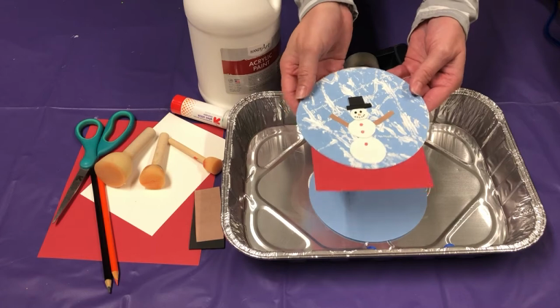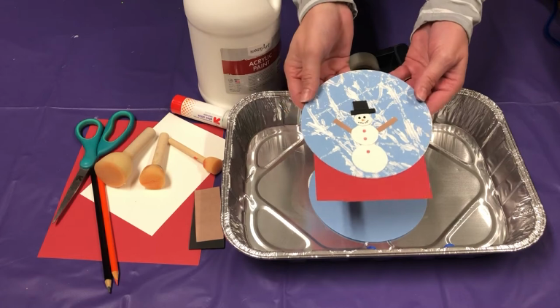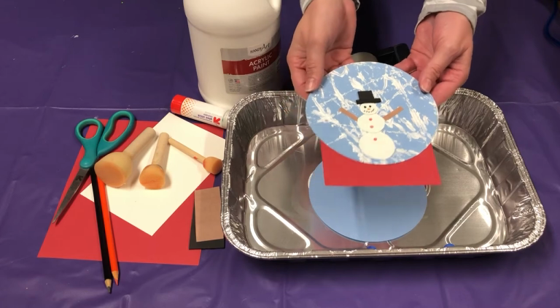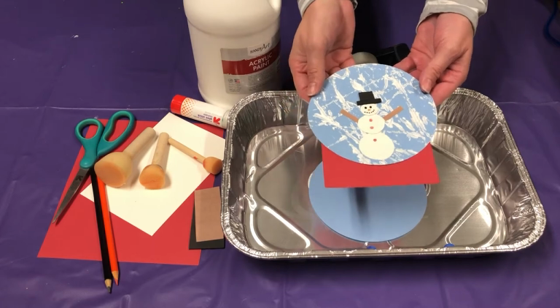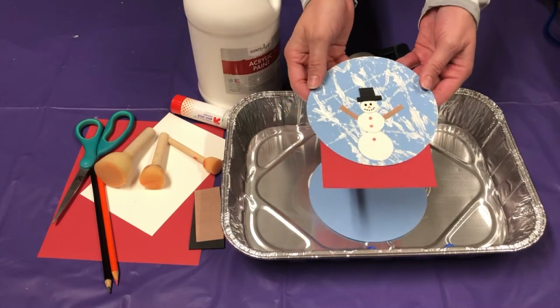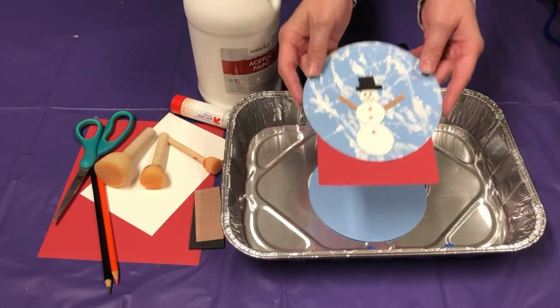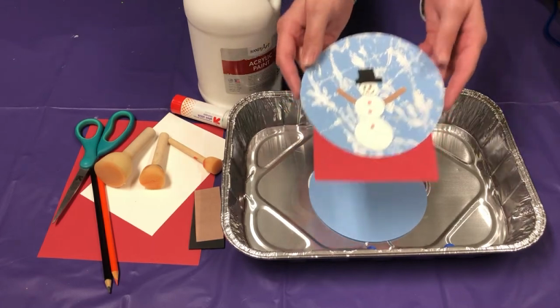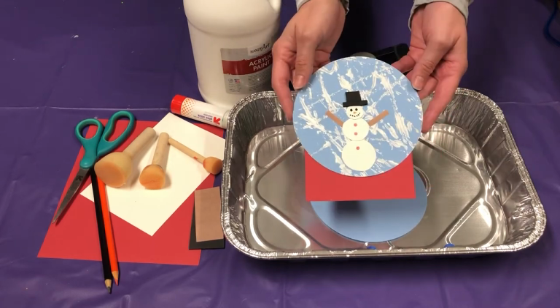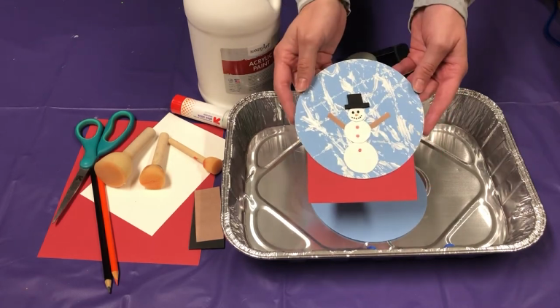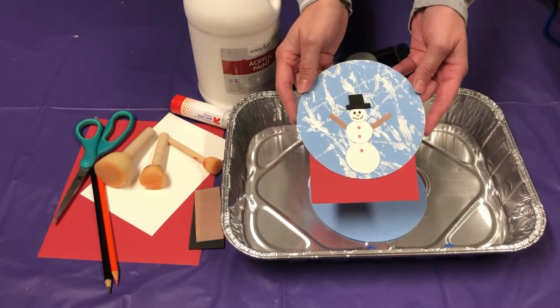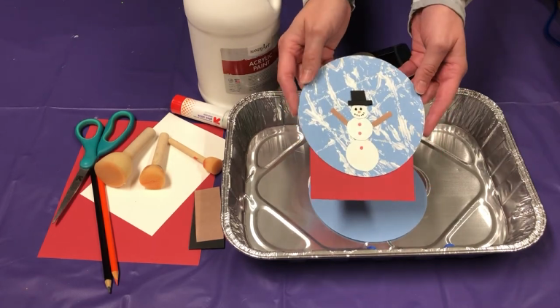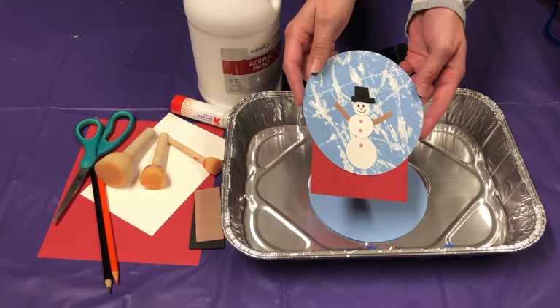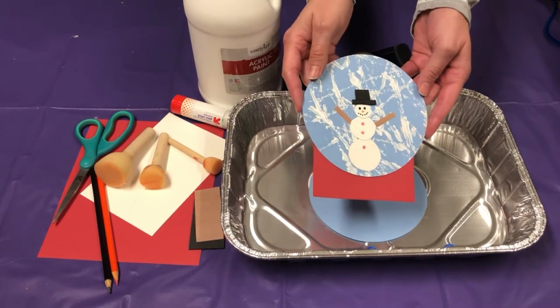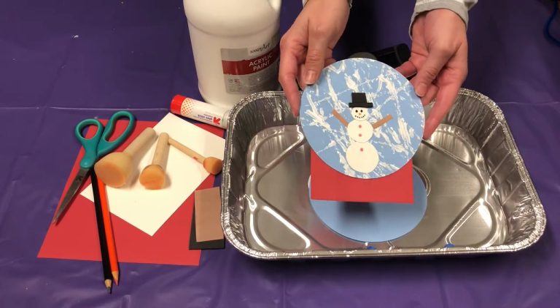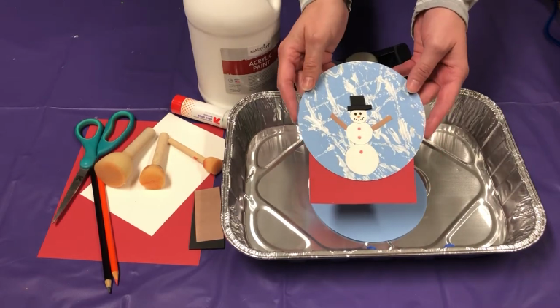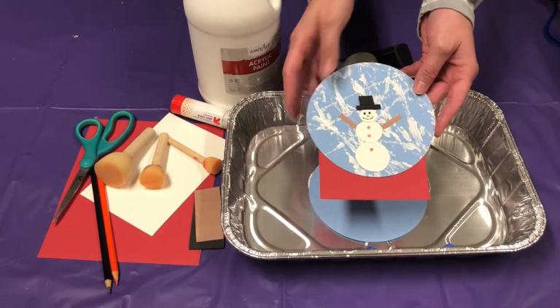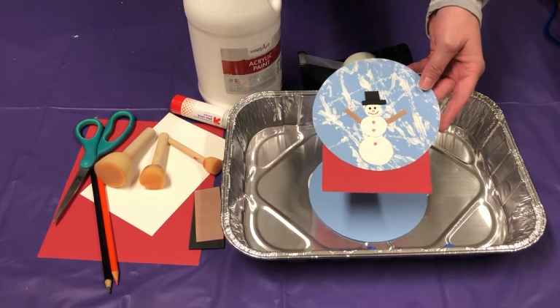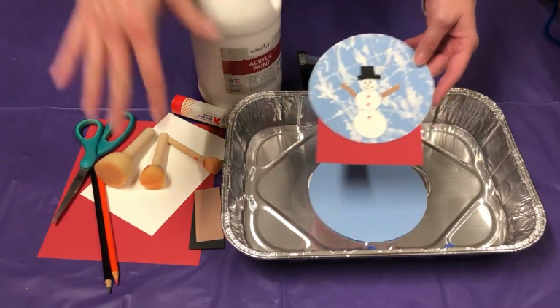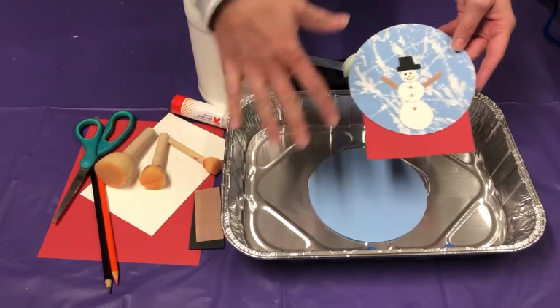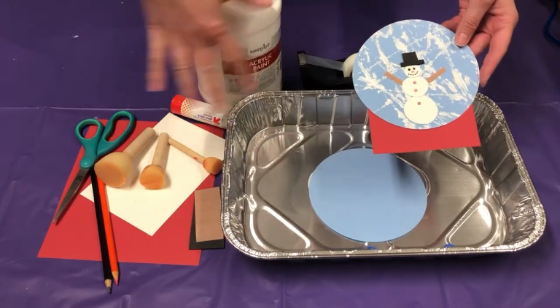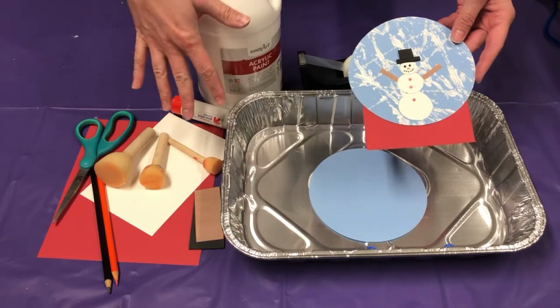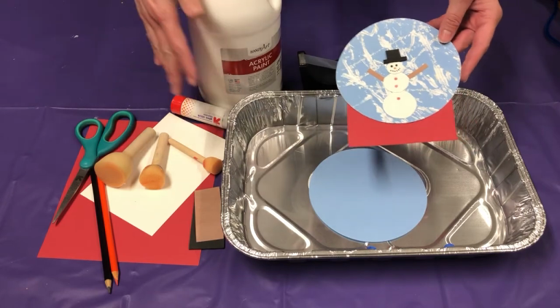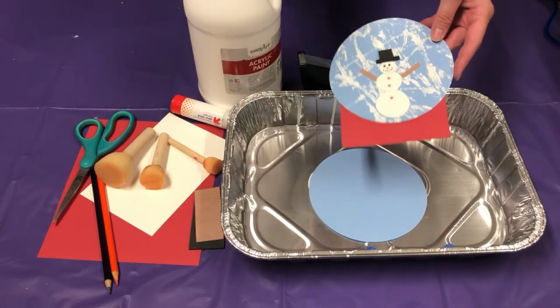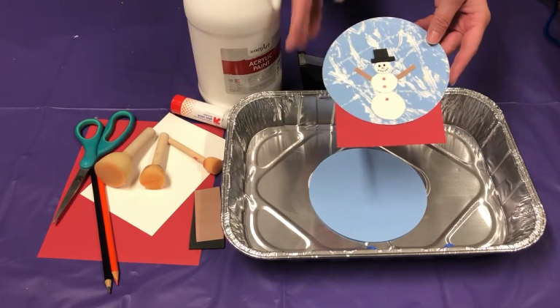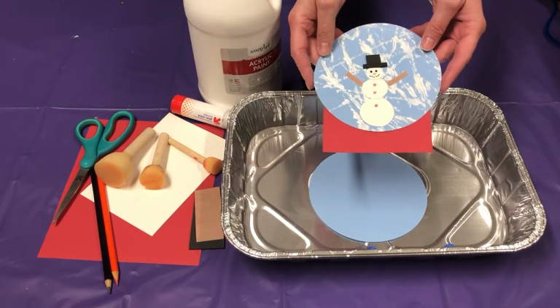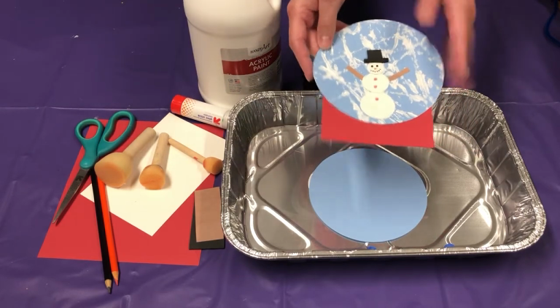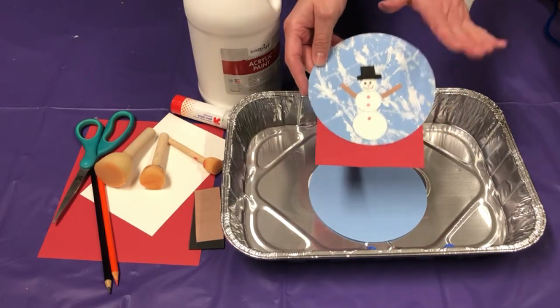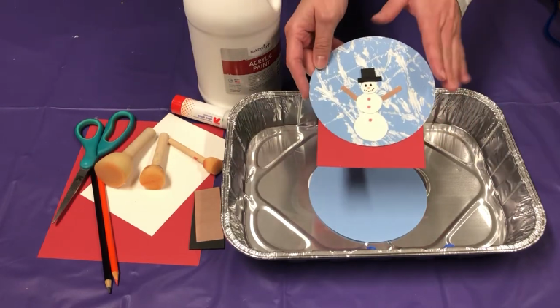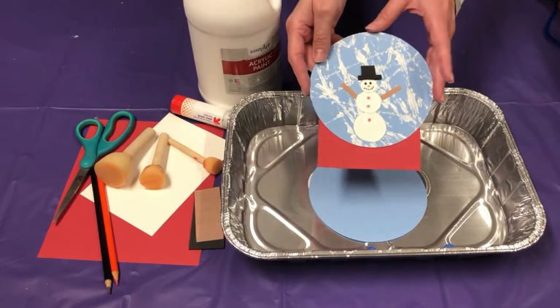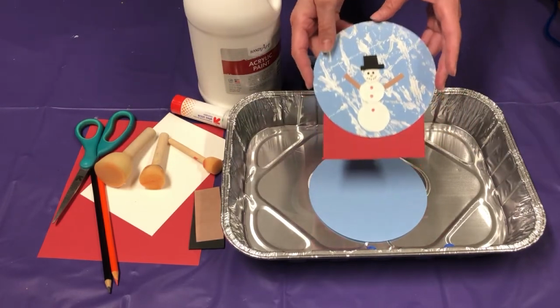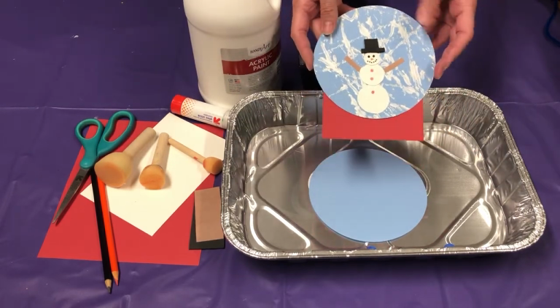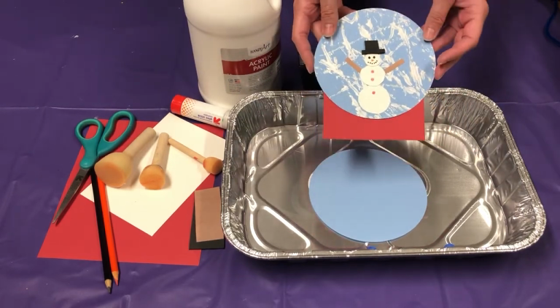Today we are going to make snow globe snowmen. I know I have a lot of stuff on here so it looks overwhelming, but it's not. It's actually going to be lots of fun.